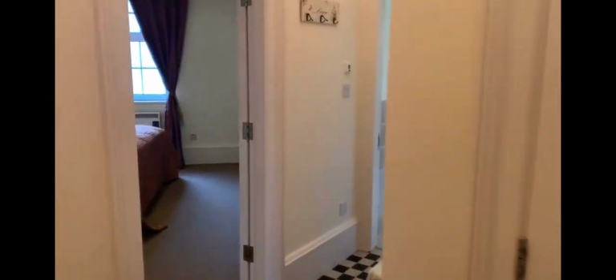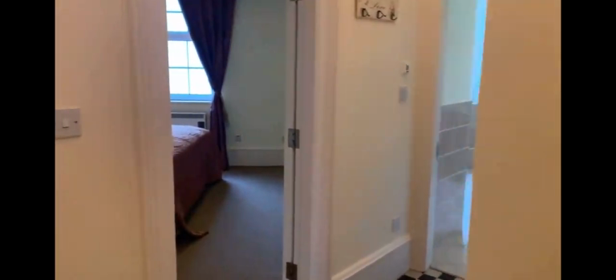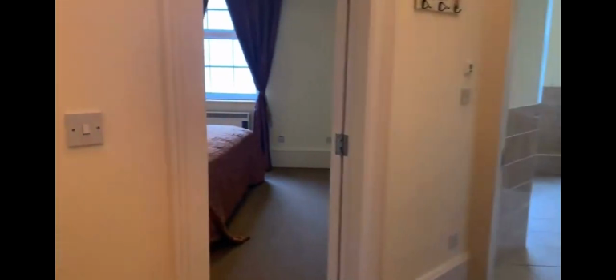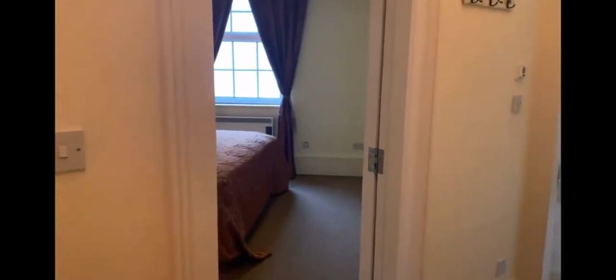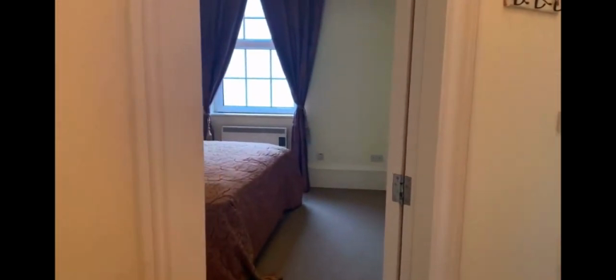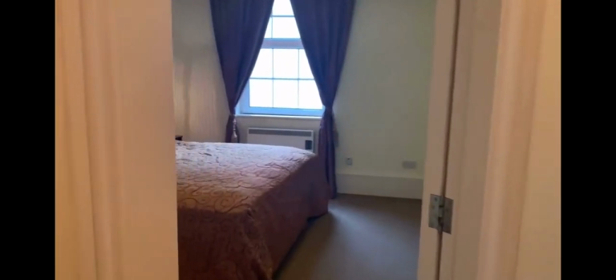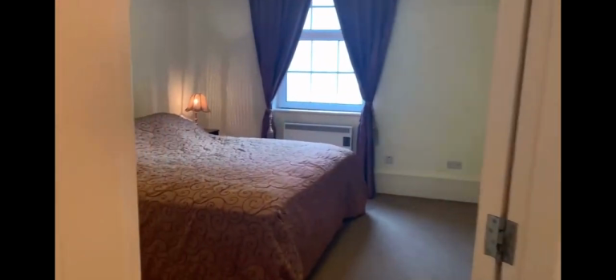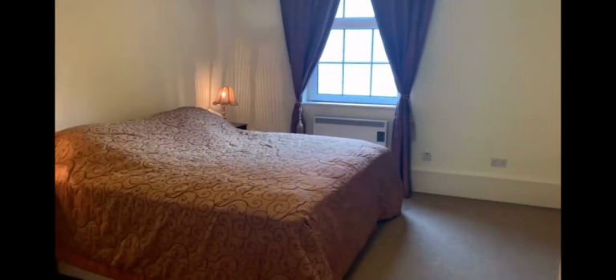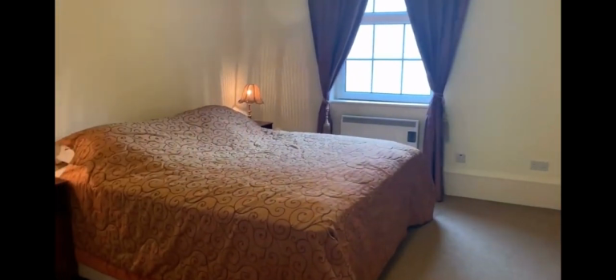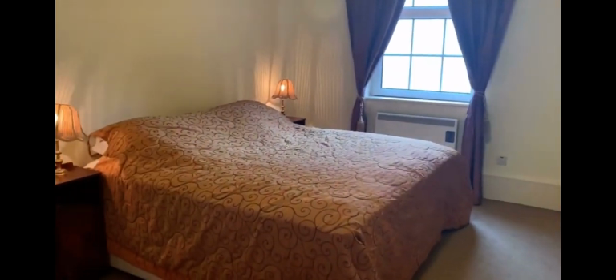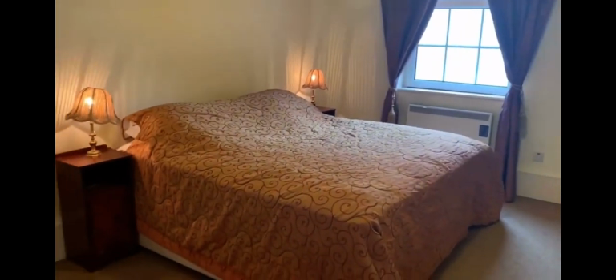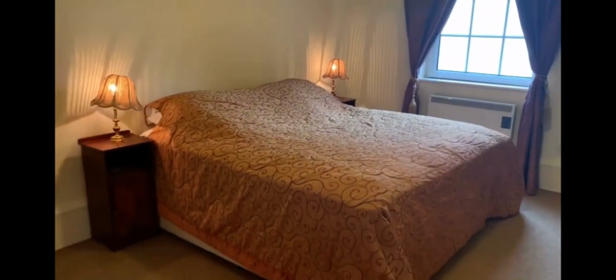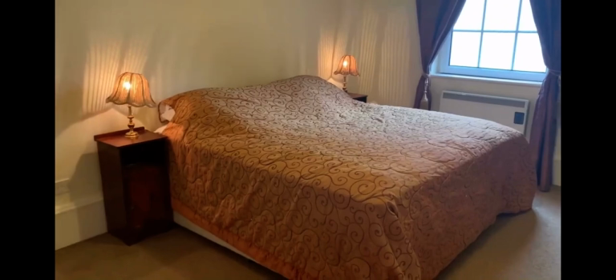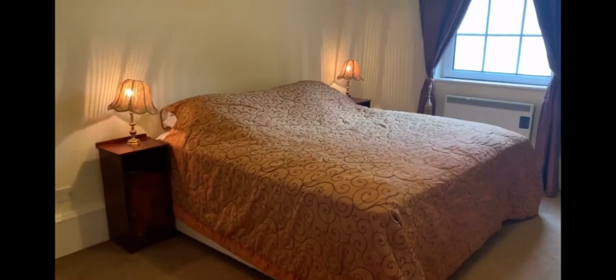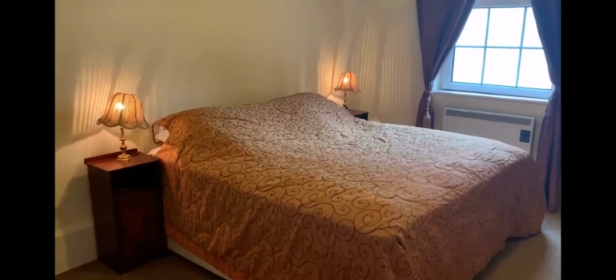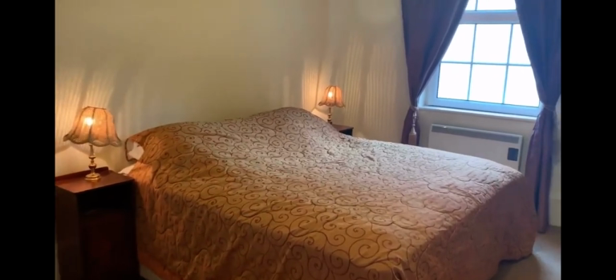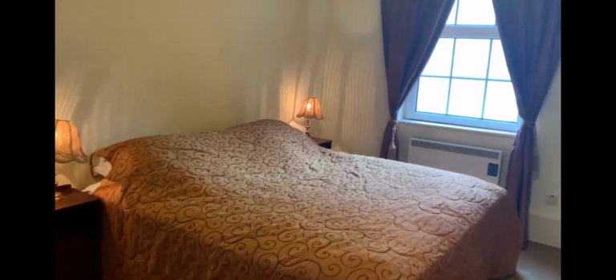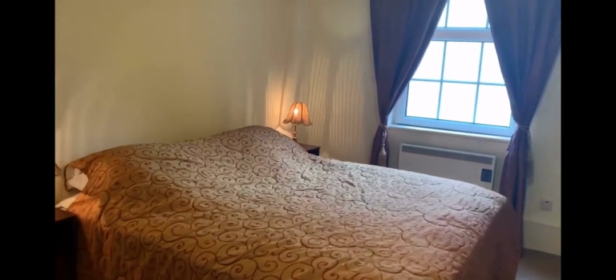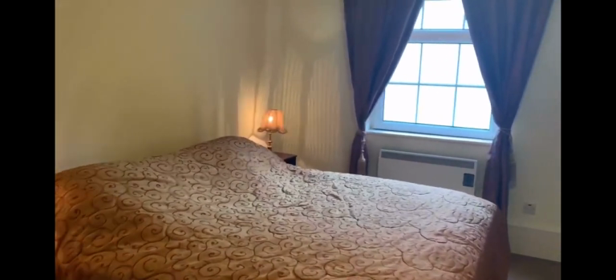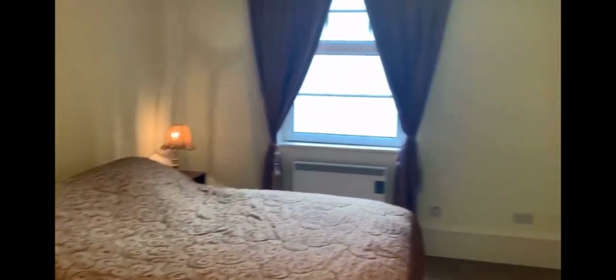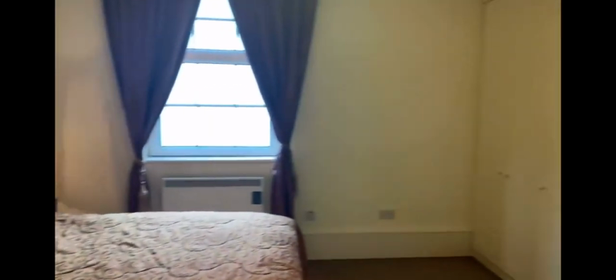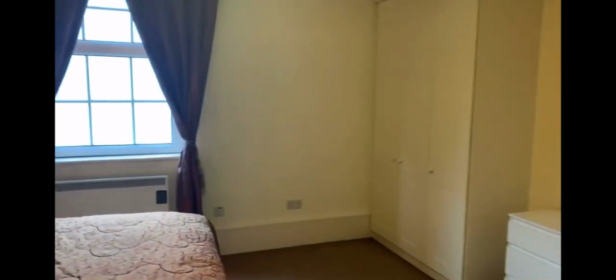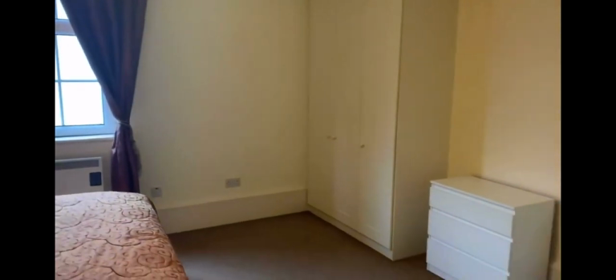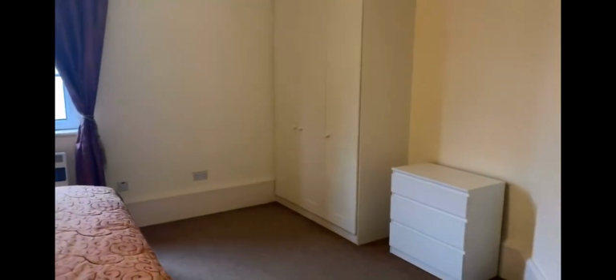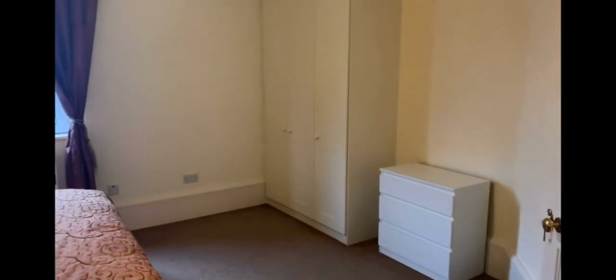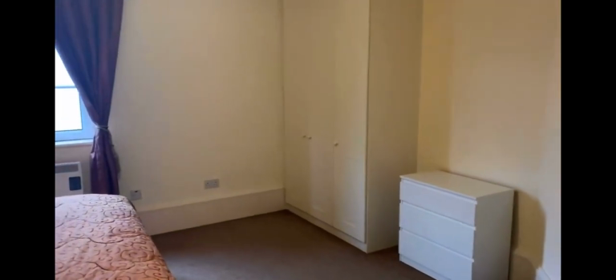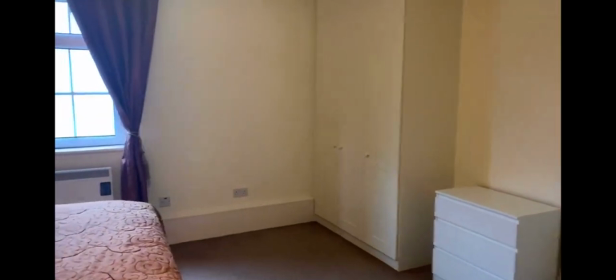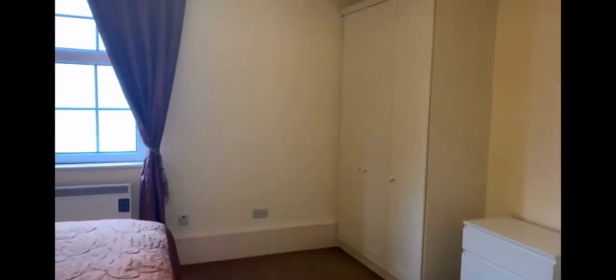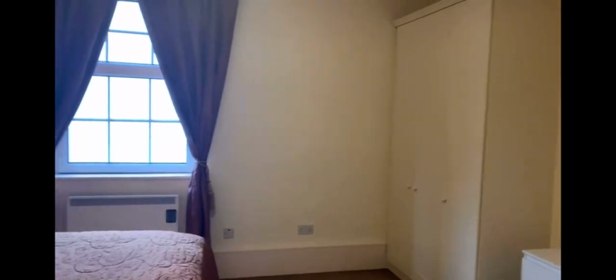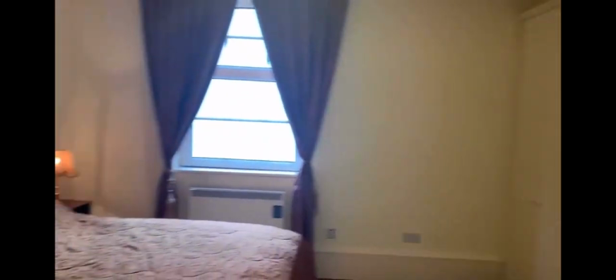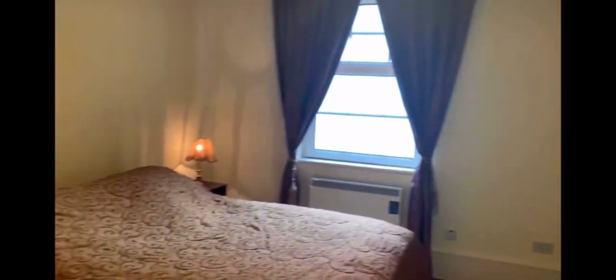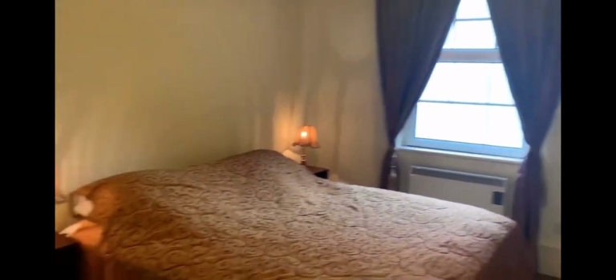The one bedroom is of great dimensions. This is a king size bed, and it opens up here with a built-in wardrobe. The furniture can be included if needed.